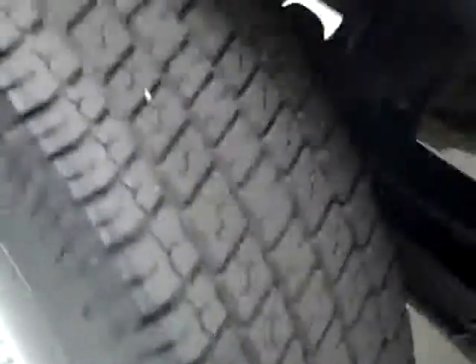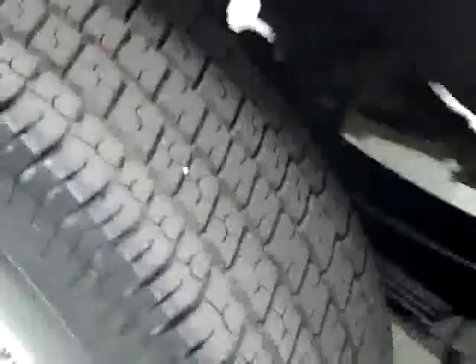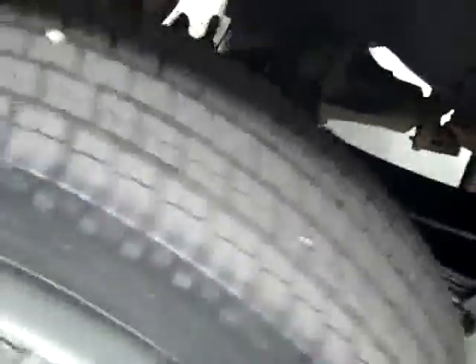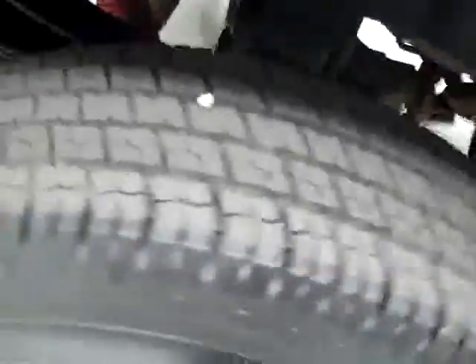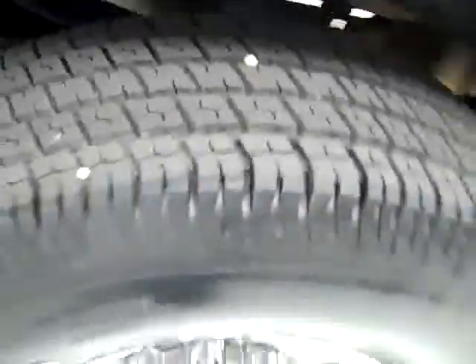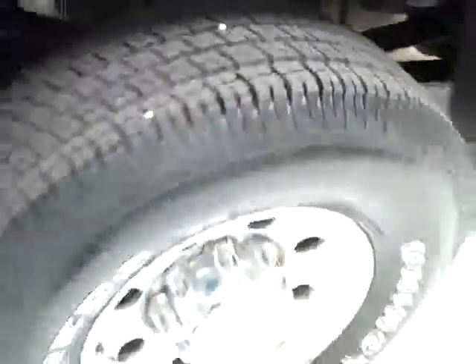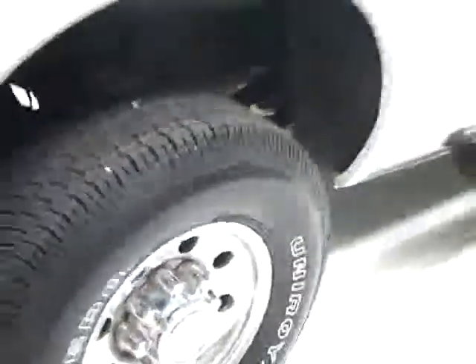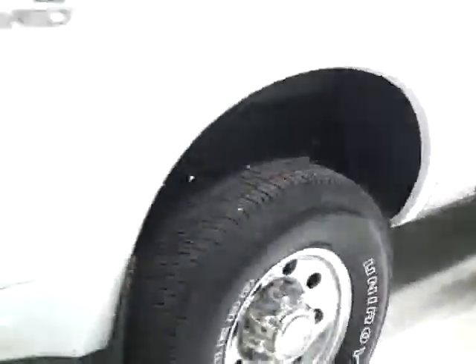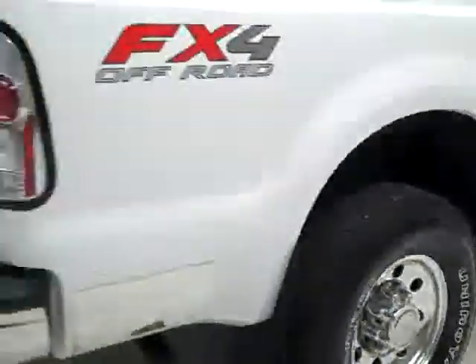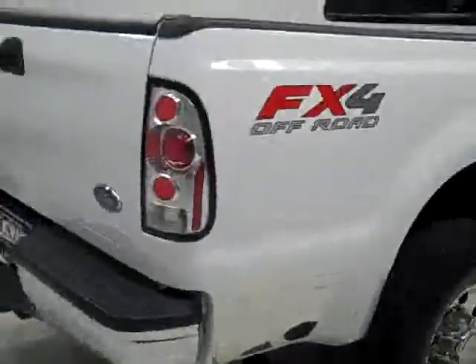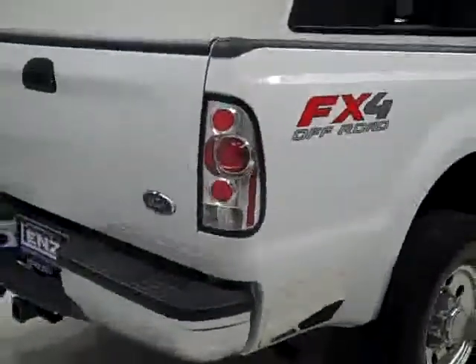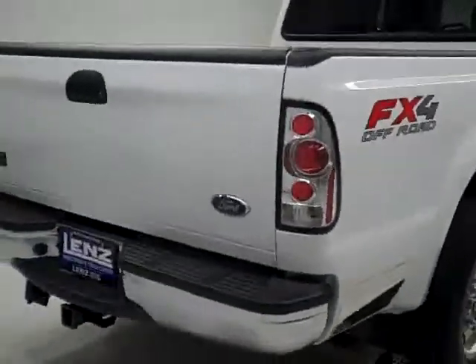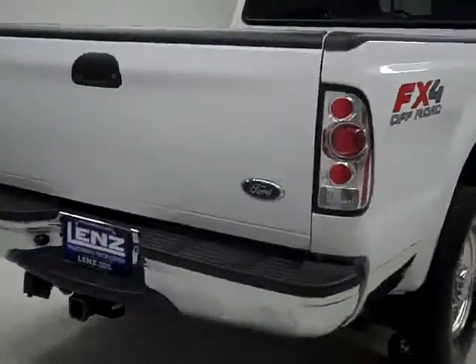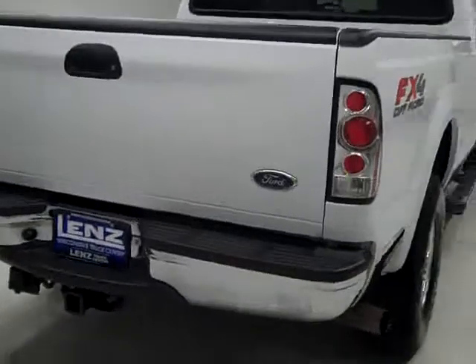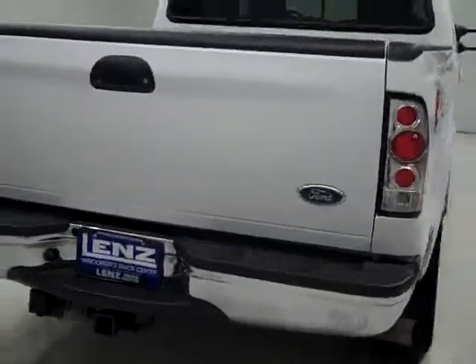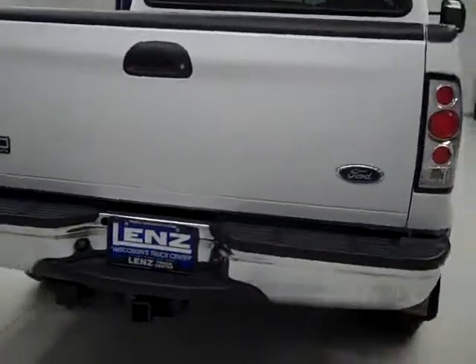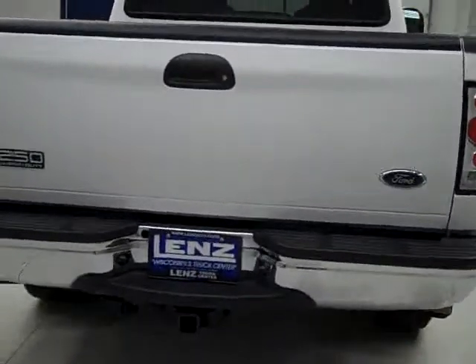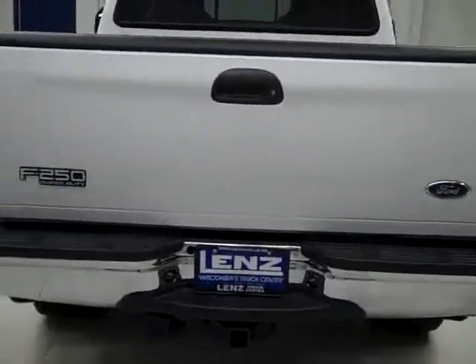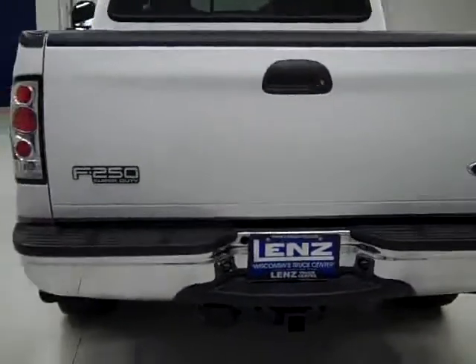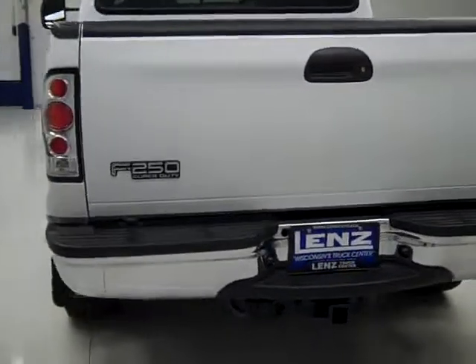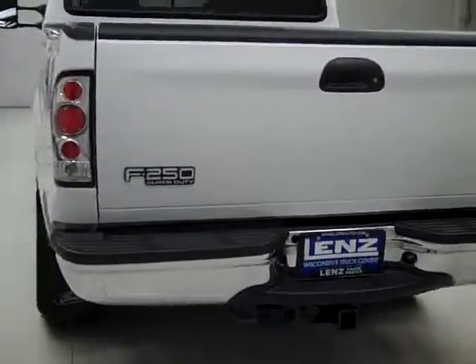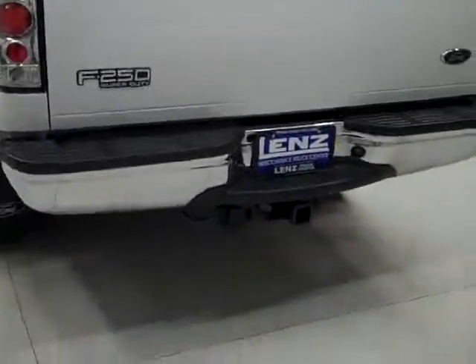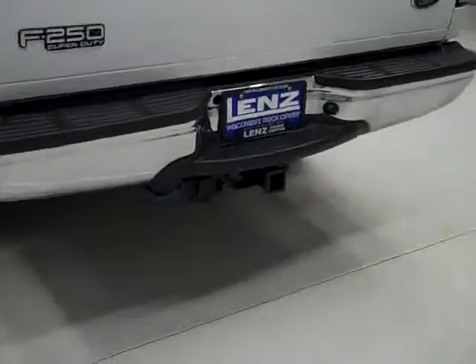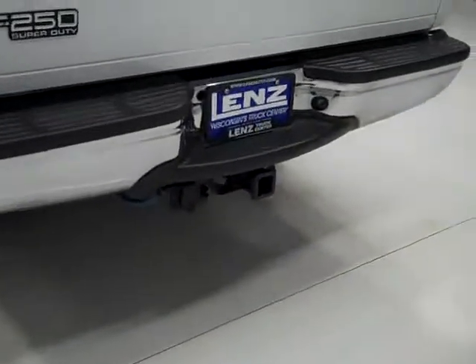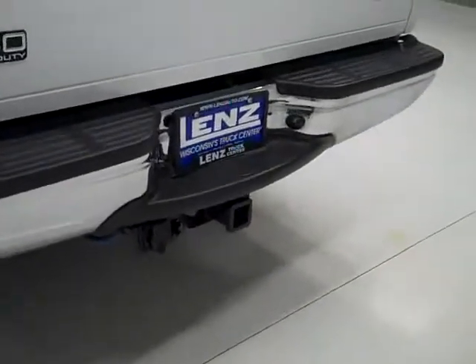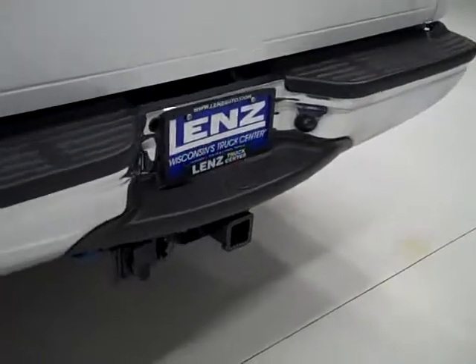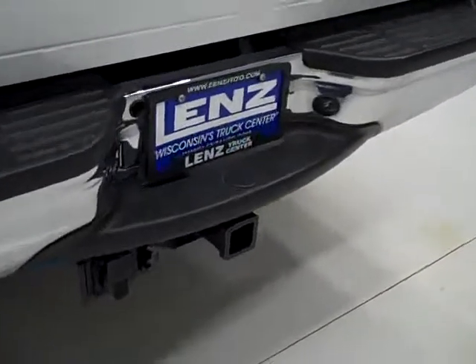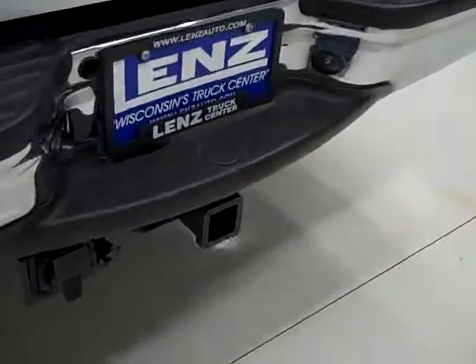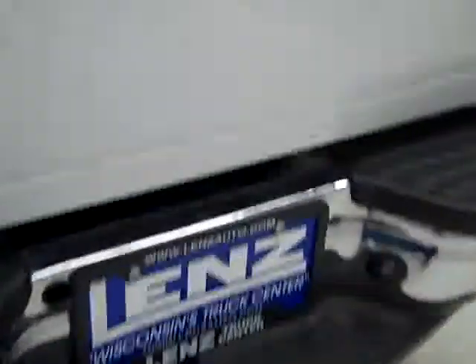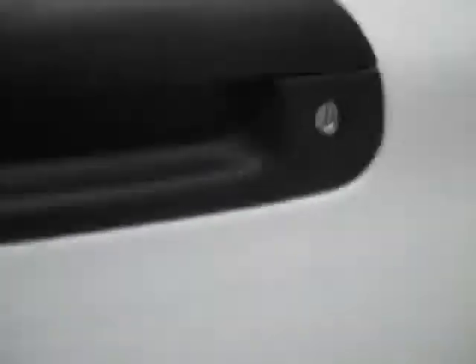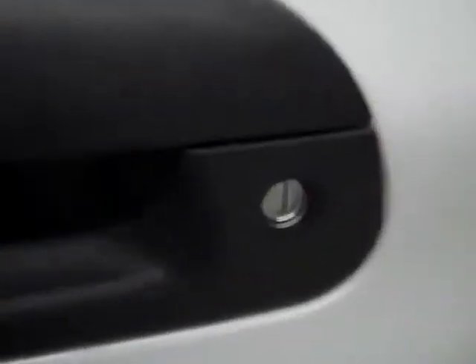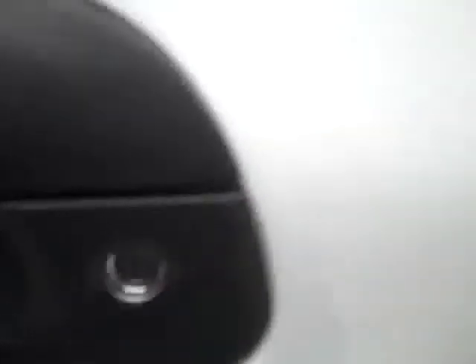Rear tires have just as much tread as the fronts. Around back, the rear bumper and tailgate are in great shape as well. There is a towing package which includes the hitch, transmission cooler, and wiring. And it is a locking tailgate.